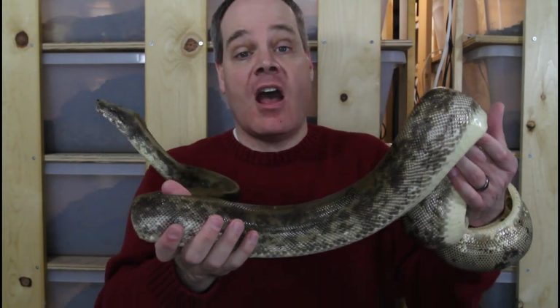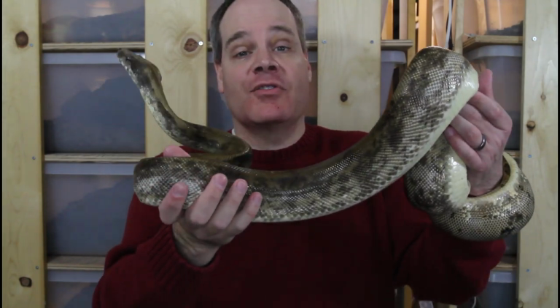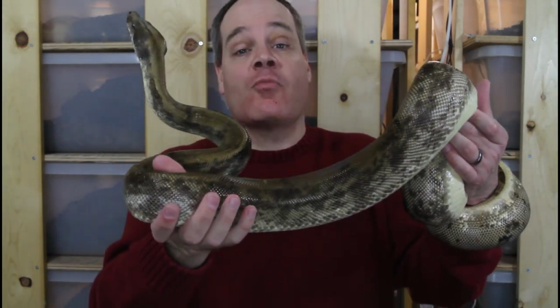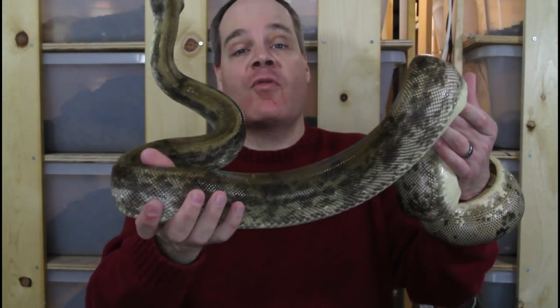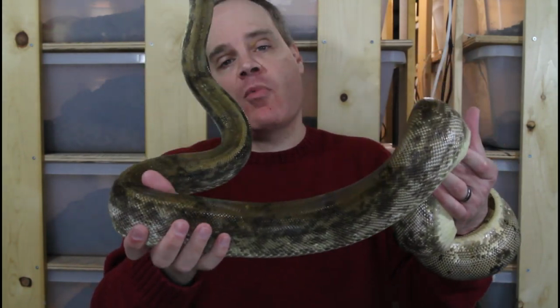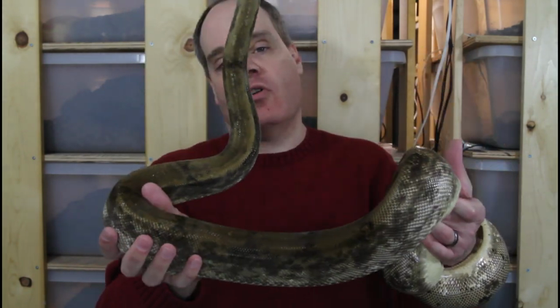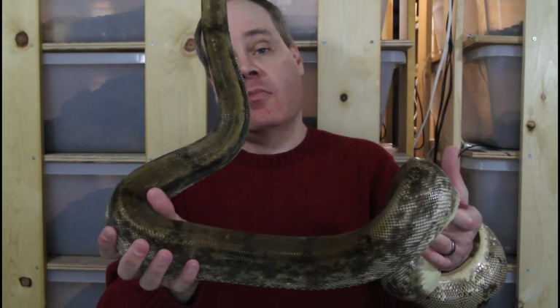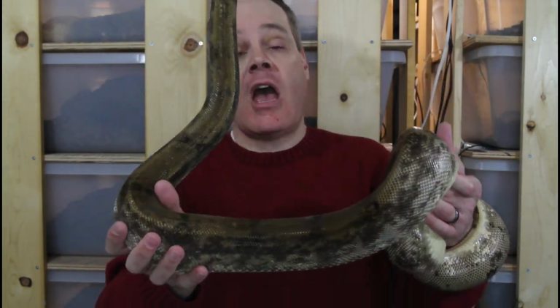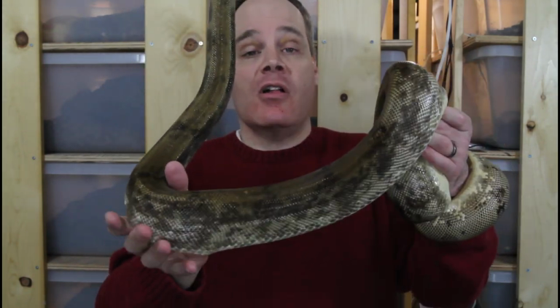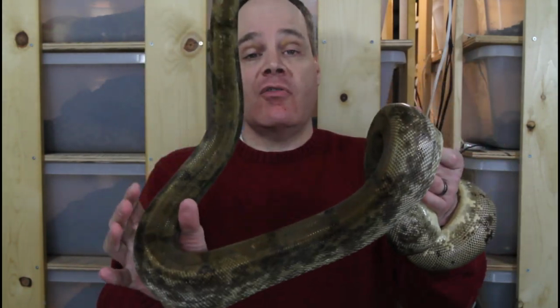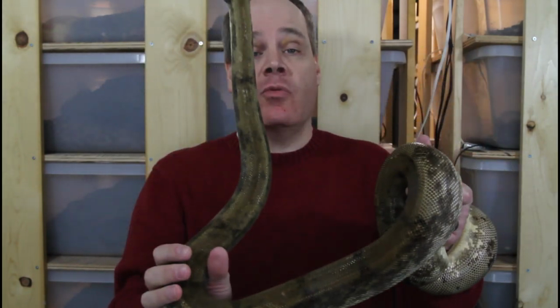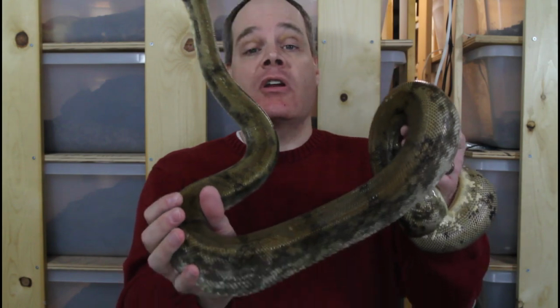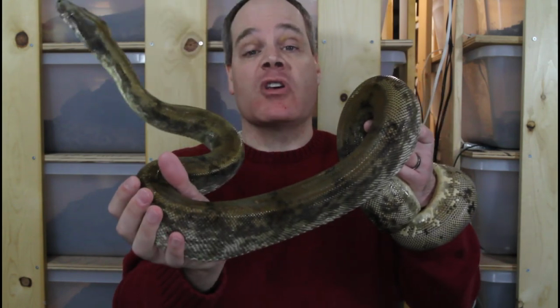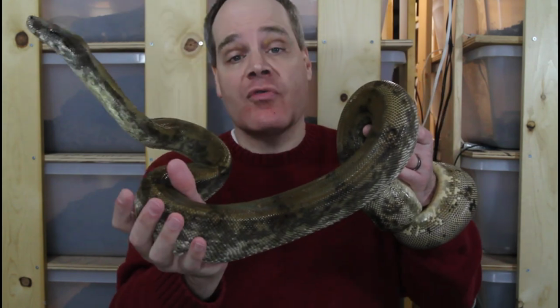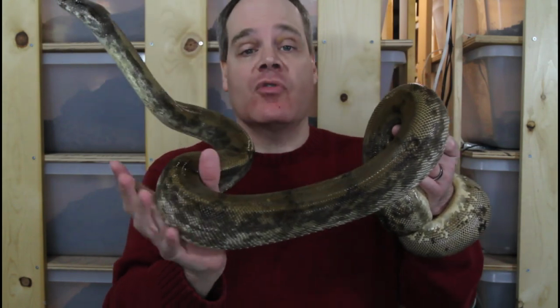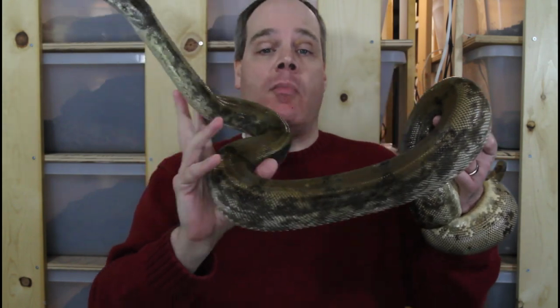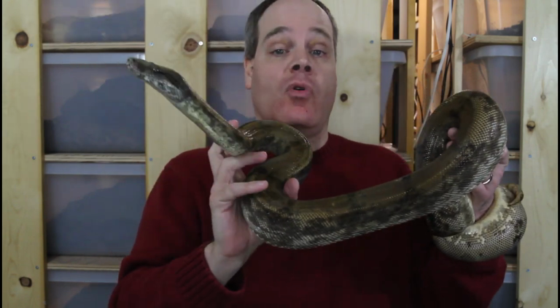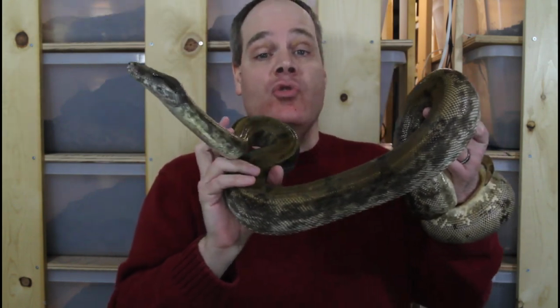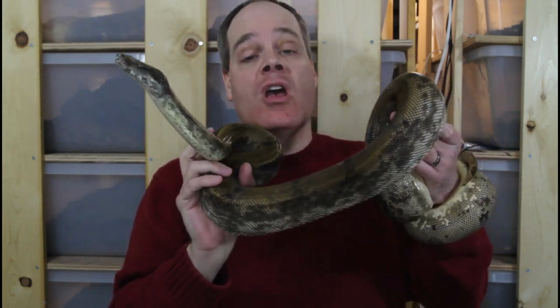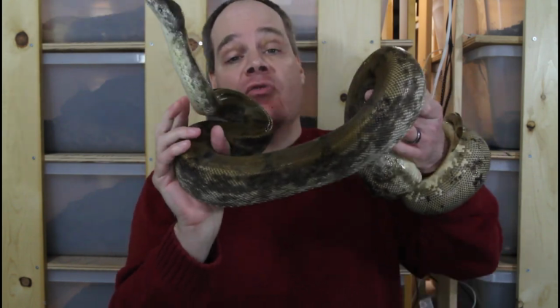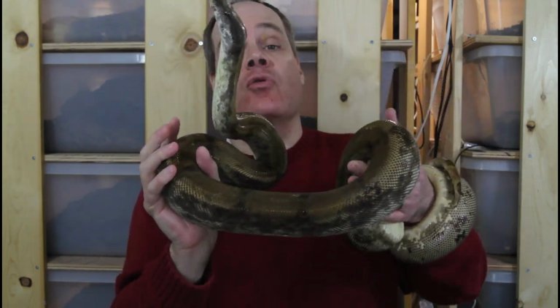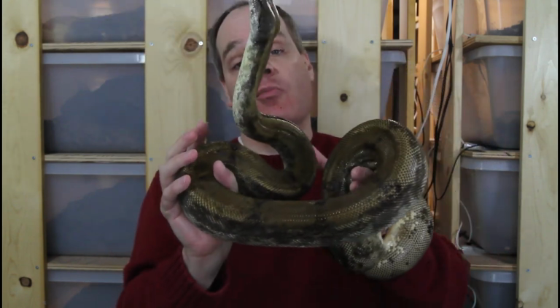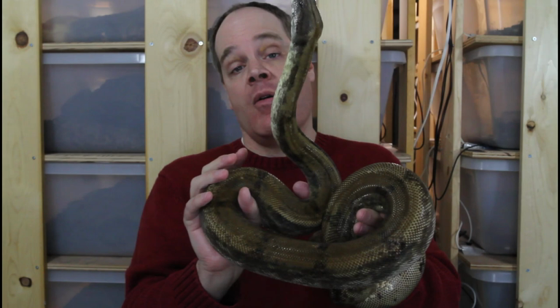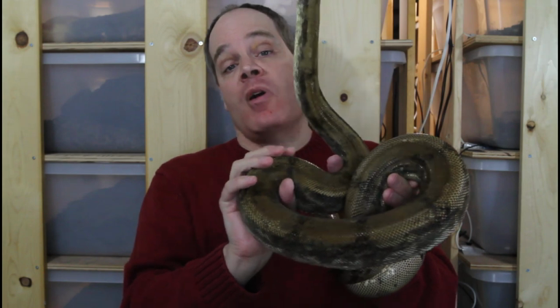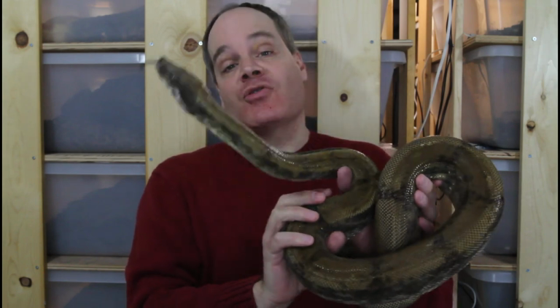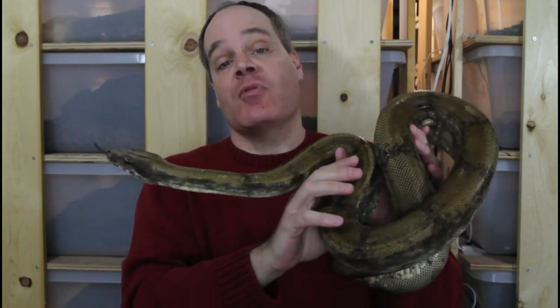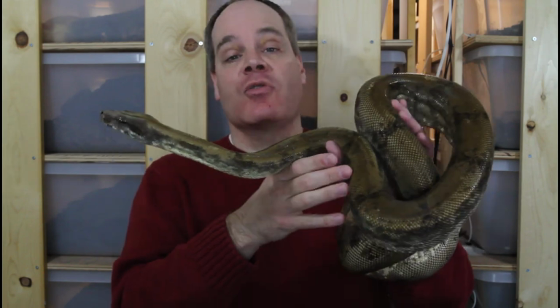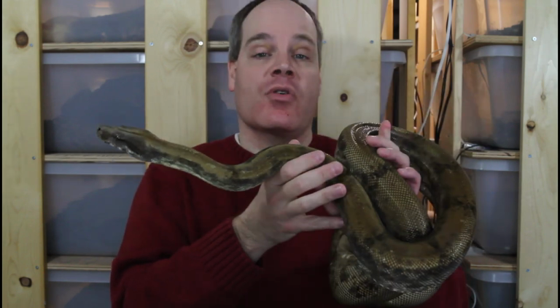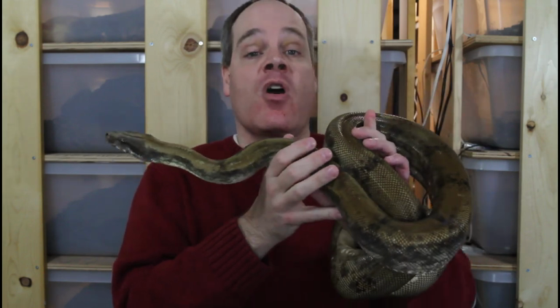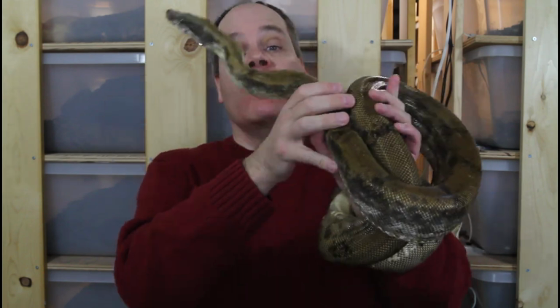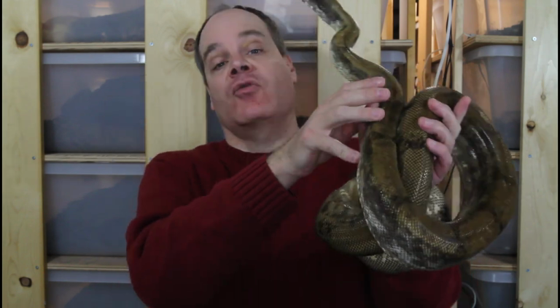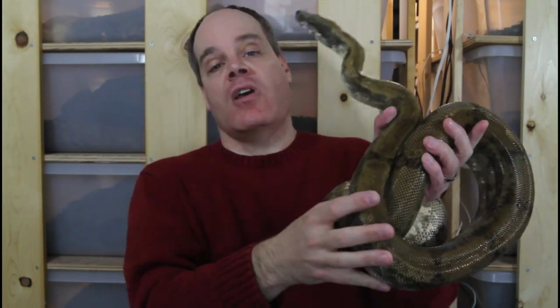Hi guys, Brian from Brian Boas here. Happy holidays everyone, we're counting down the 12 Days of Boa Mists where I show you a different locality boa from my collection that I'm lucky to work with over the next 12 days.